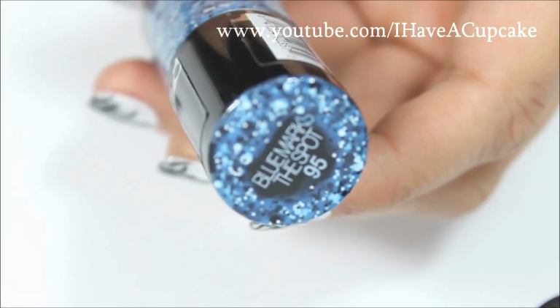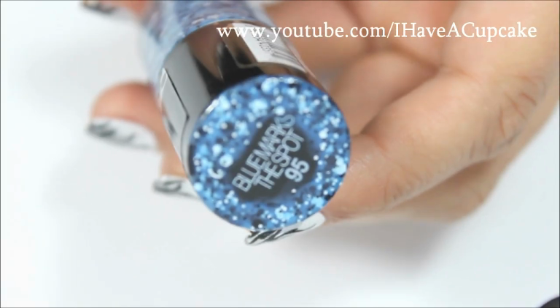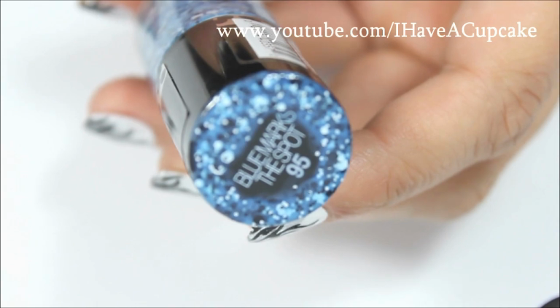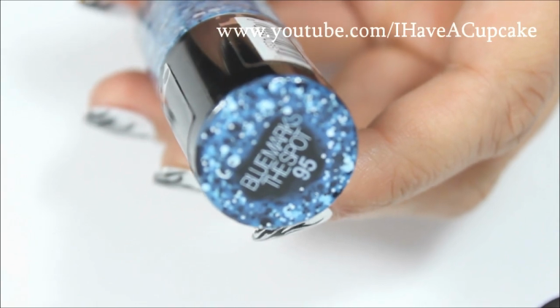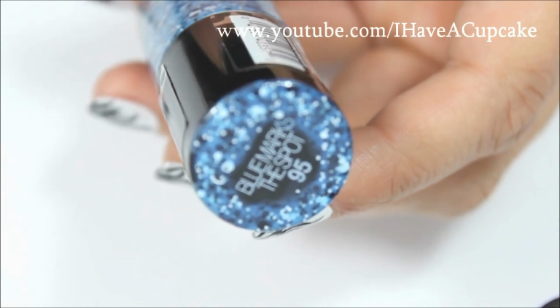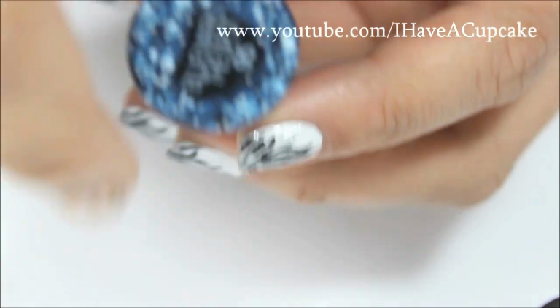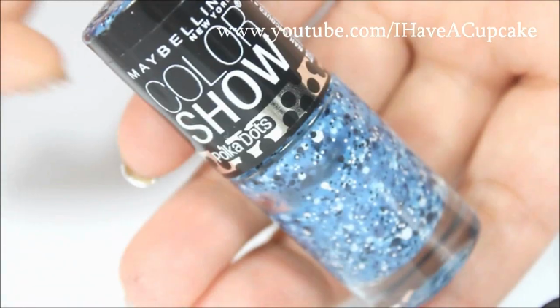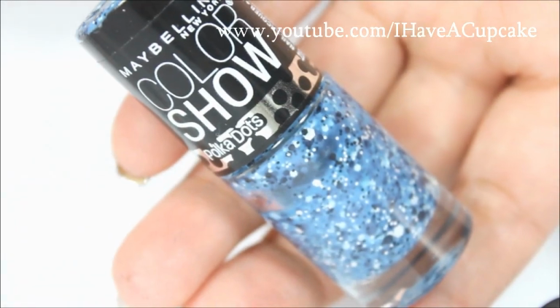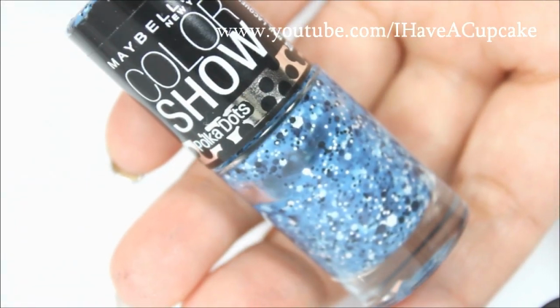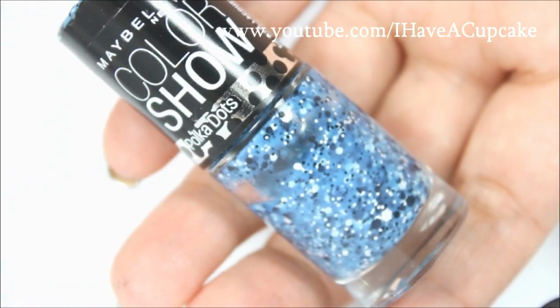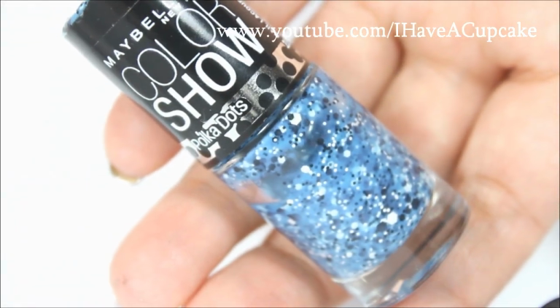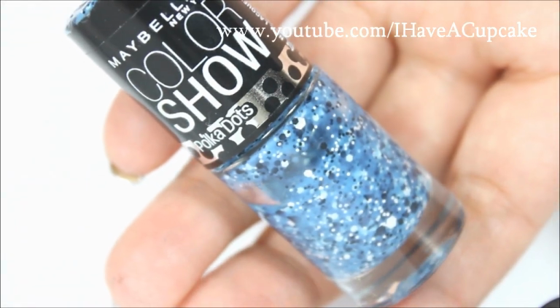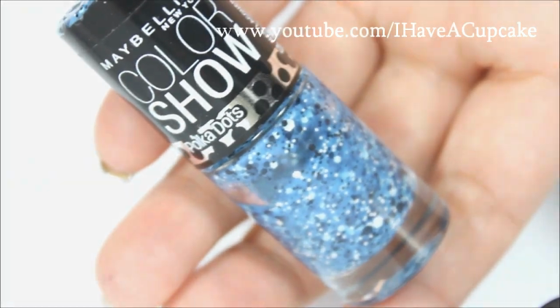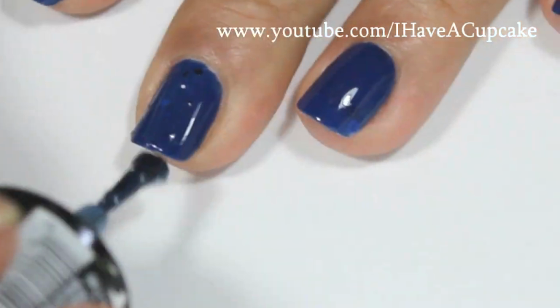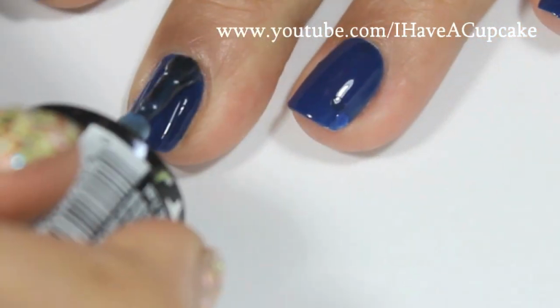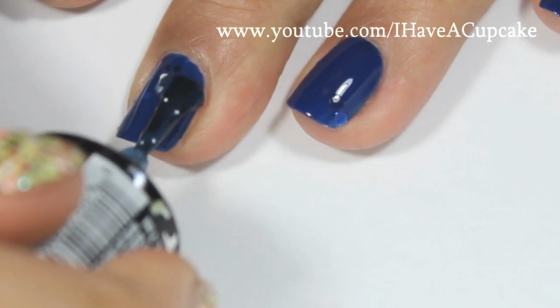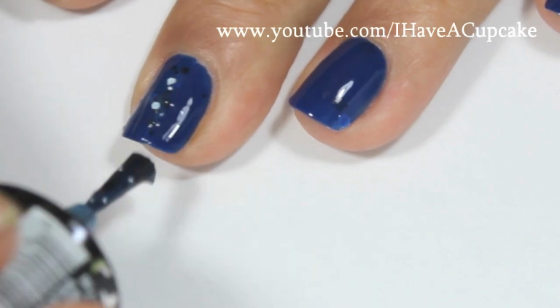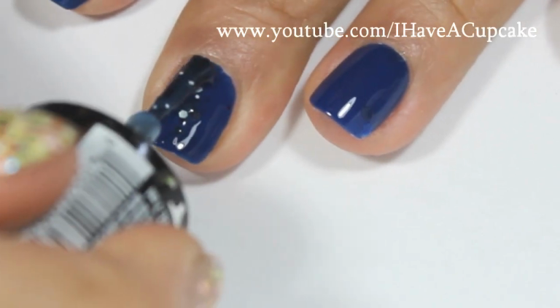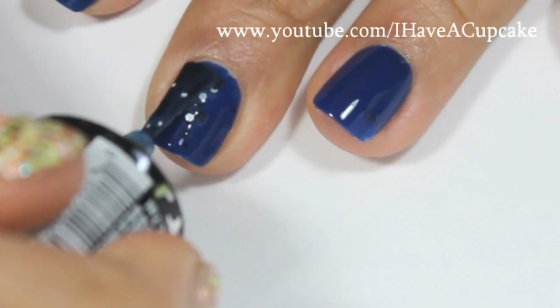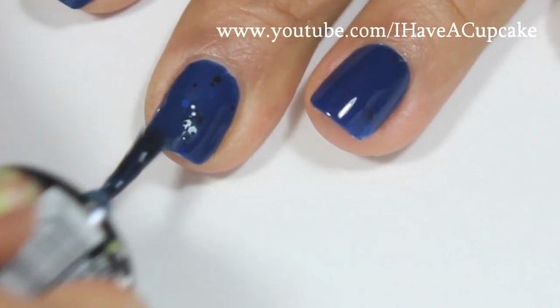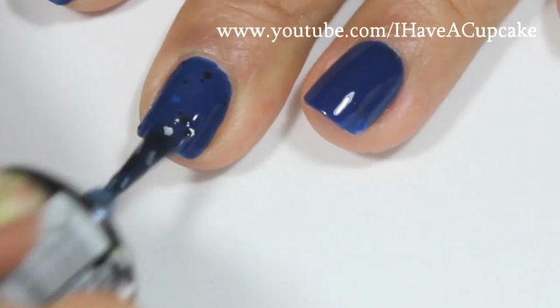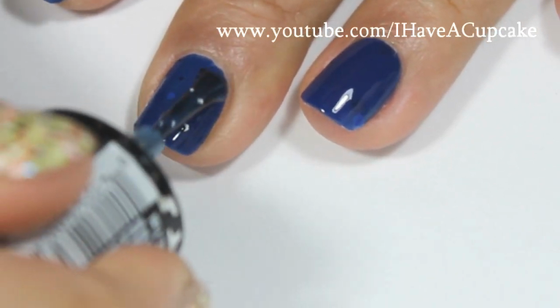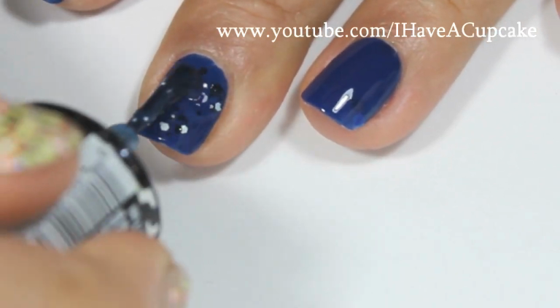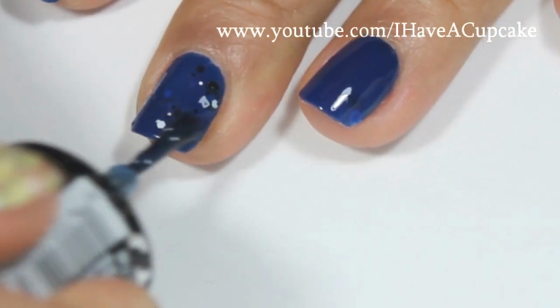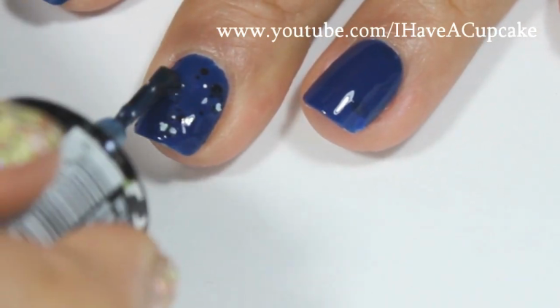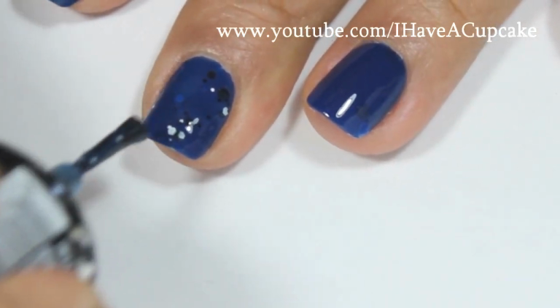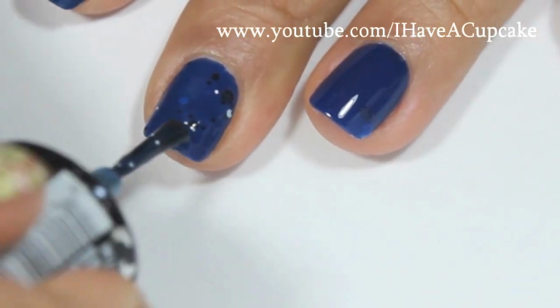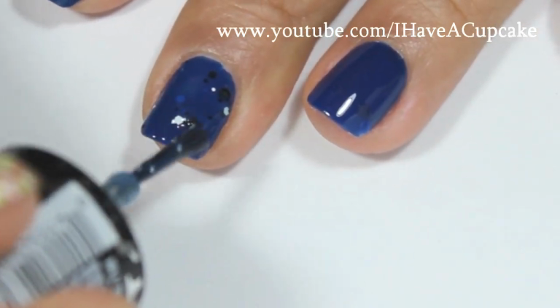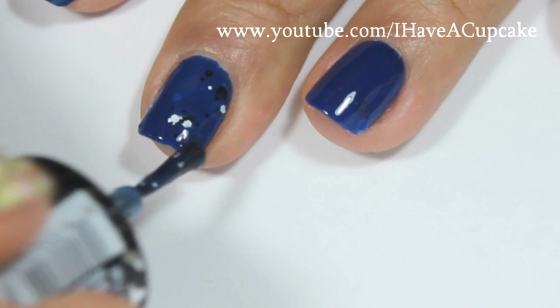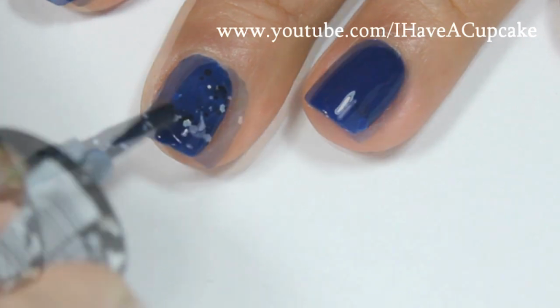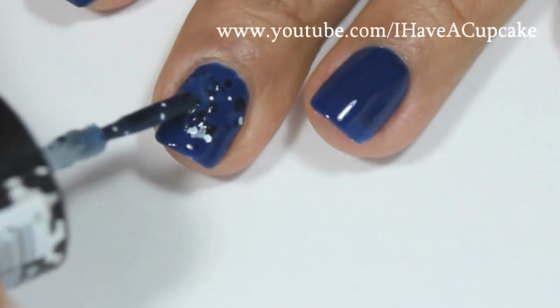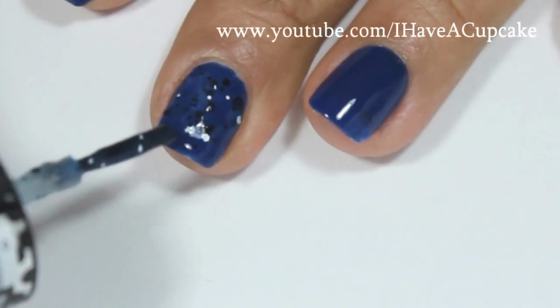Now with Blue Marks the Spot by Maybelline's Color Show, I'm going to put on one coat. And since I only want to put on one coat of this nail polish, I'm going to go back in and fill in any gaps that didn't get any of the speckles.